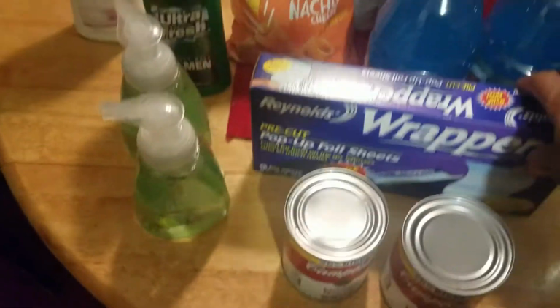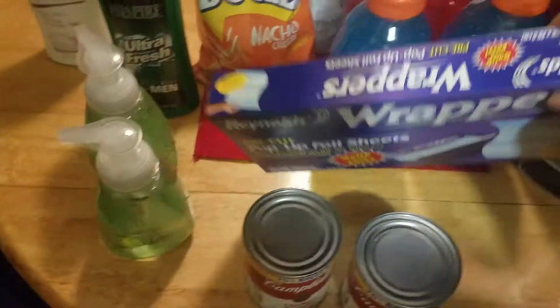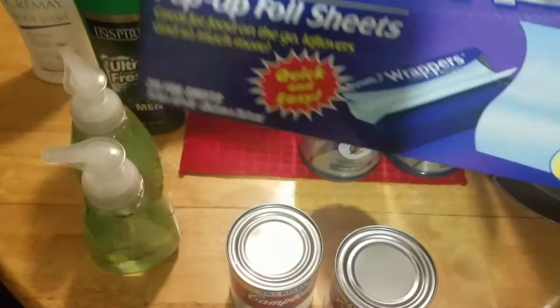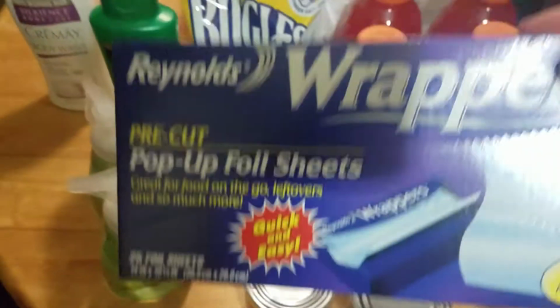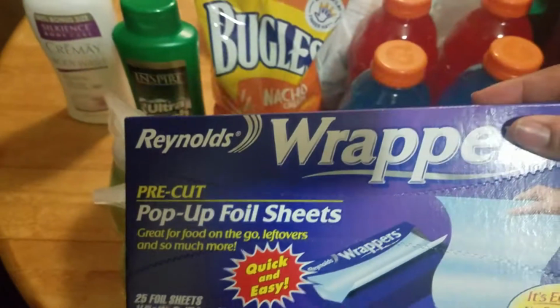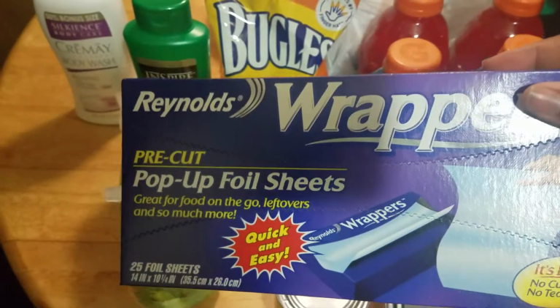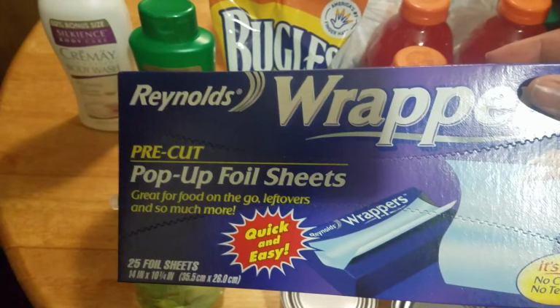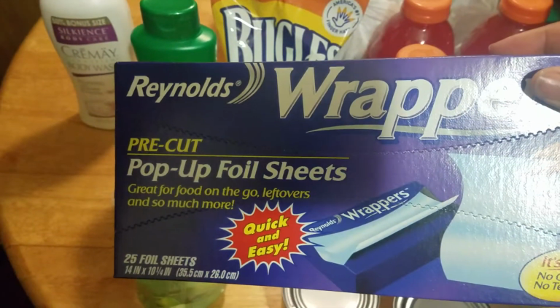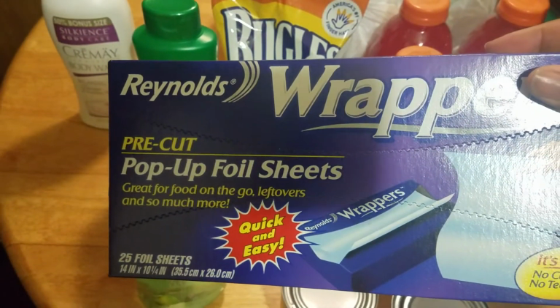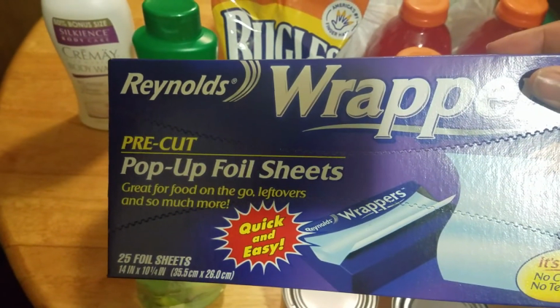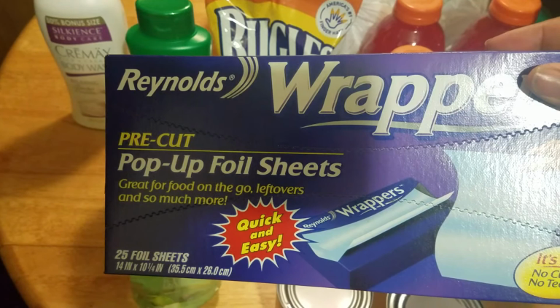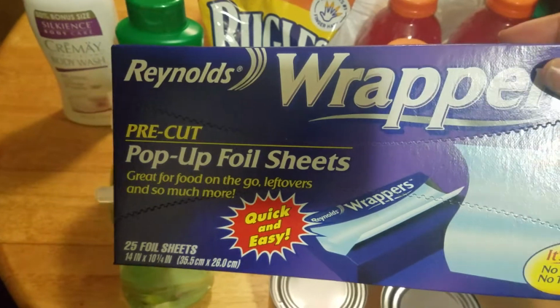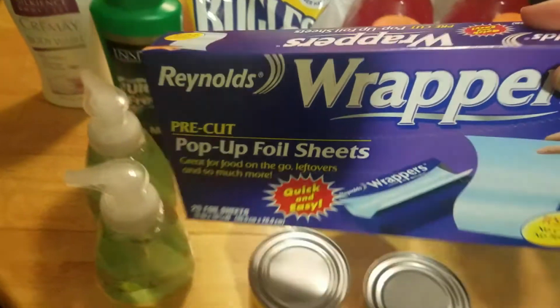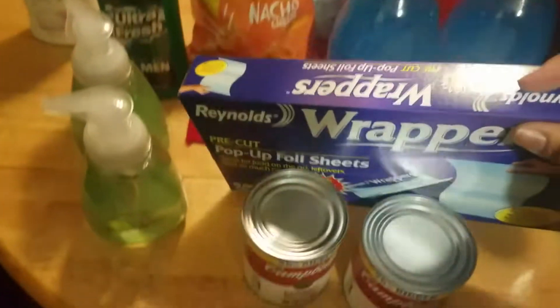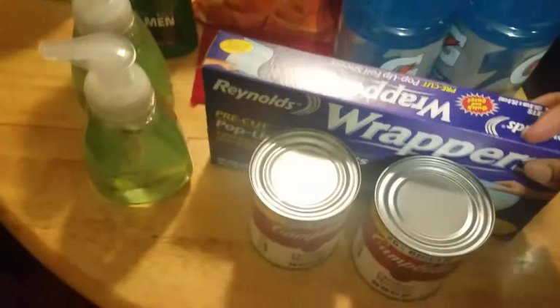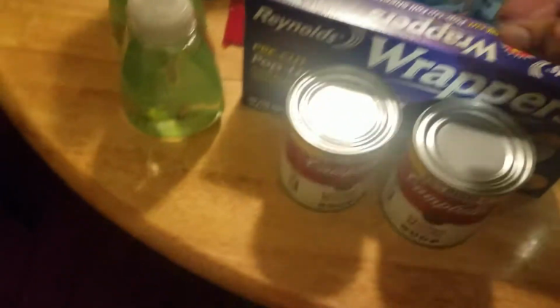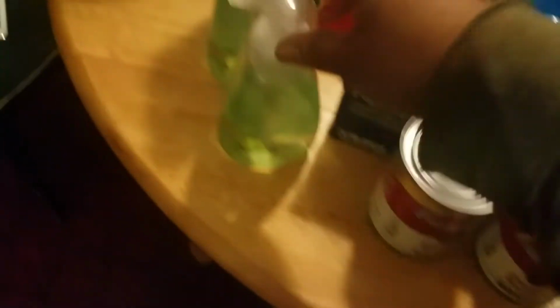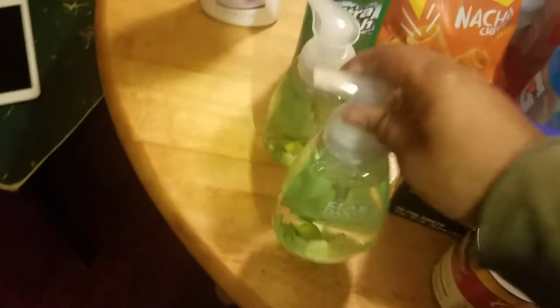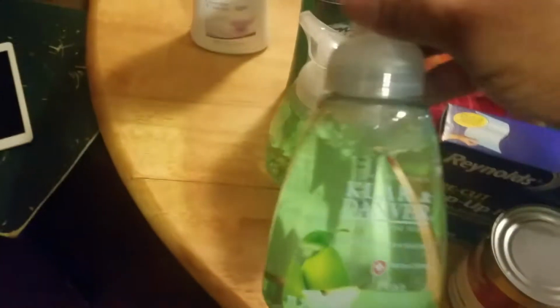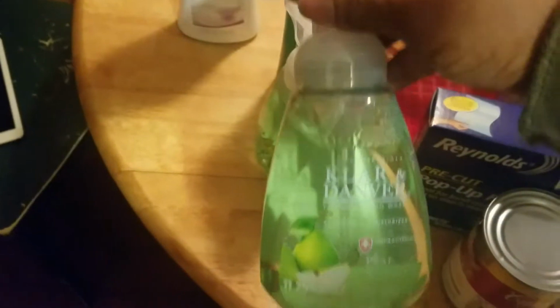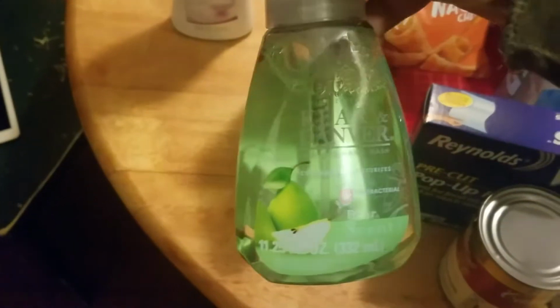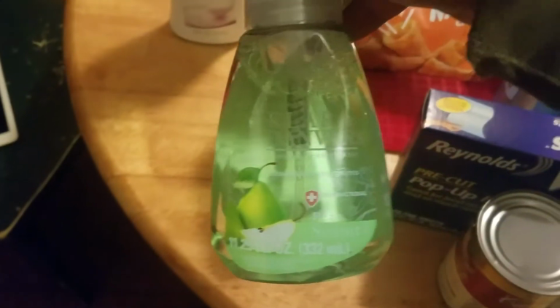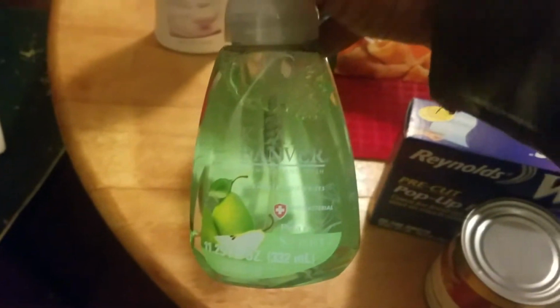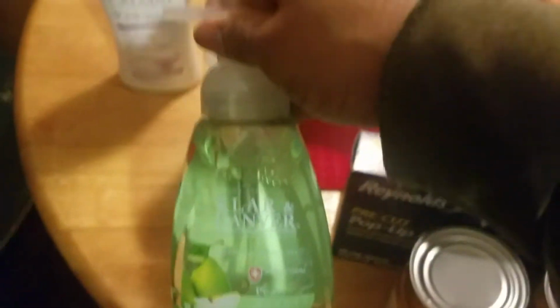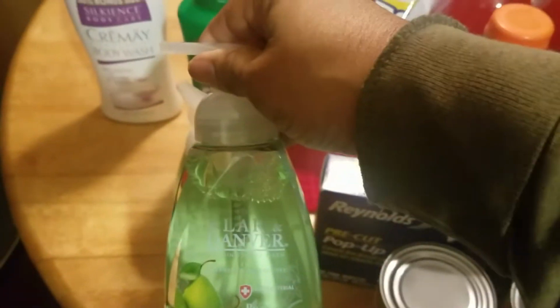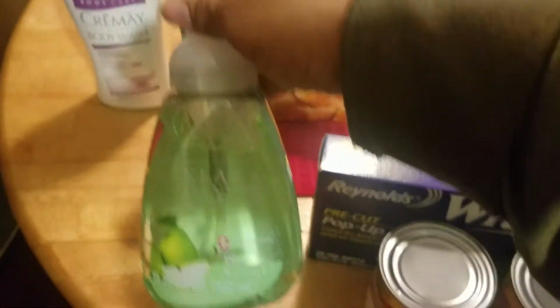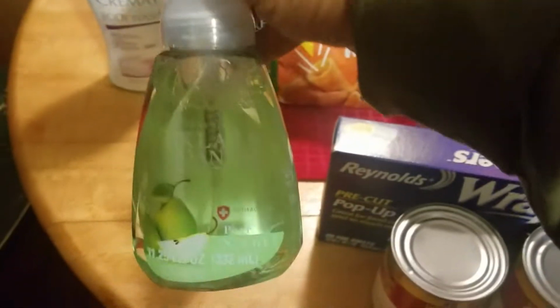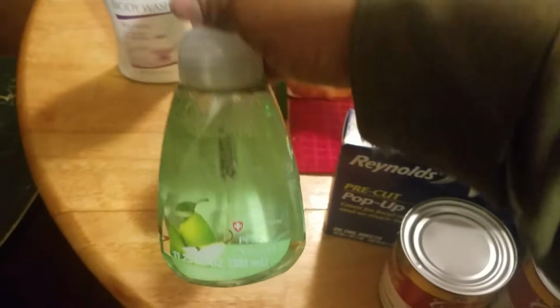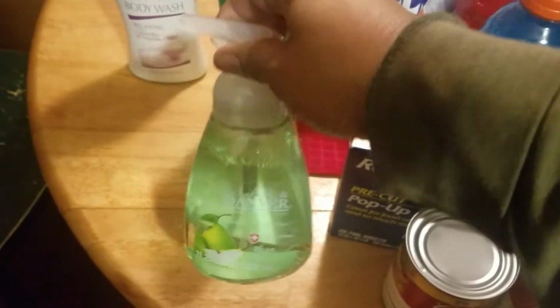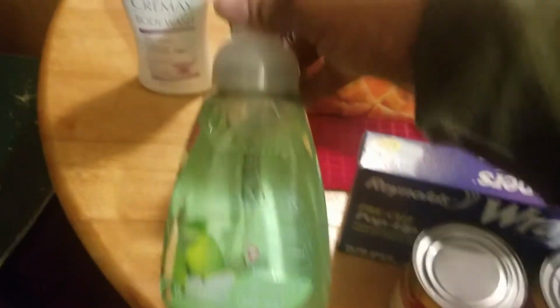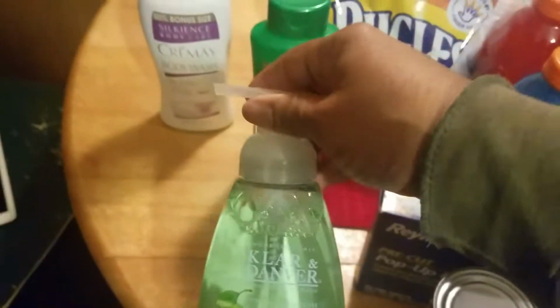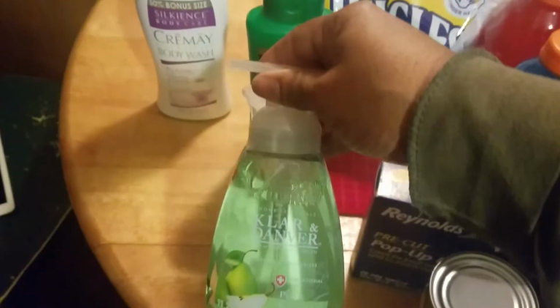I have the wrappers and pre-cut pop-up ball sheets. I have hand sanitizer.